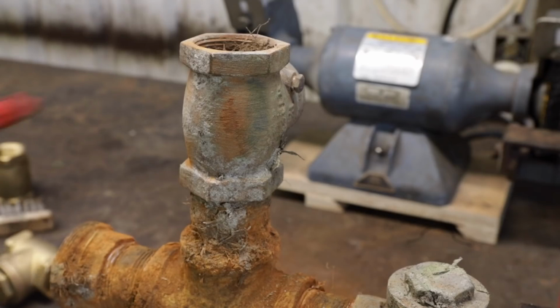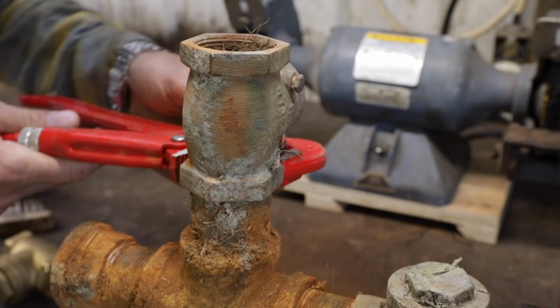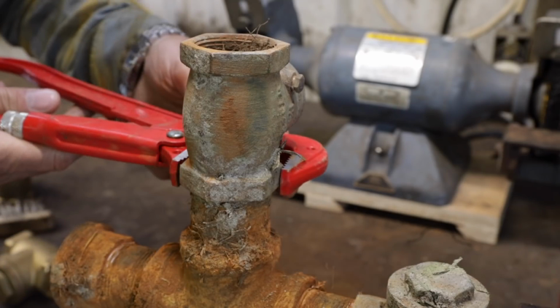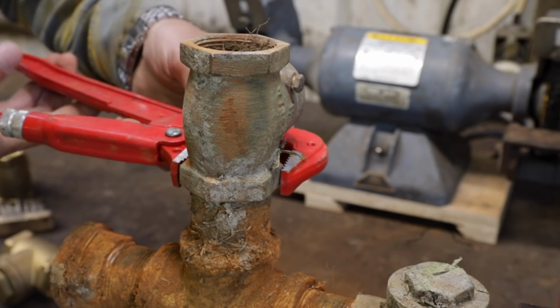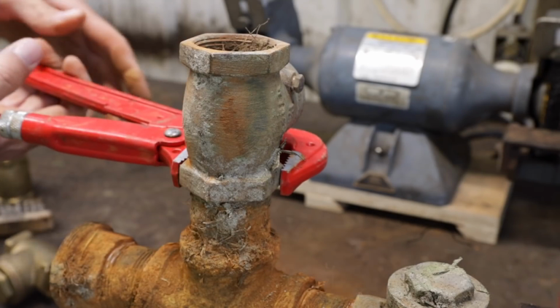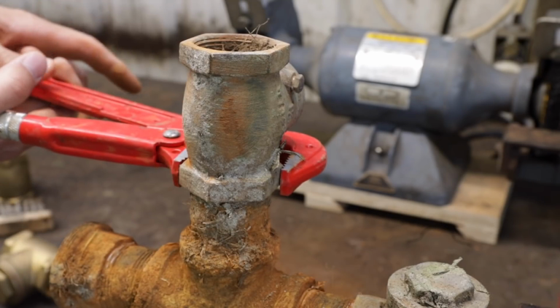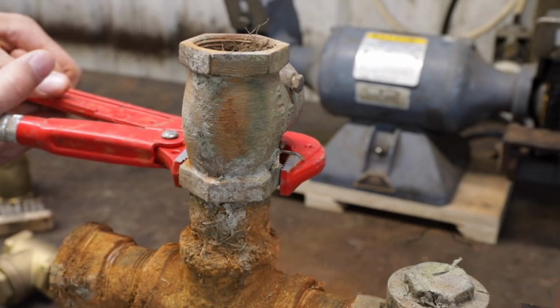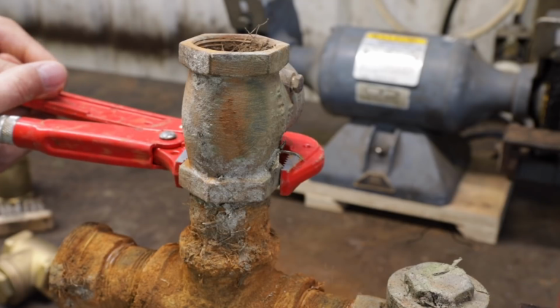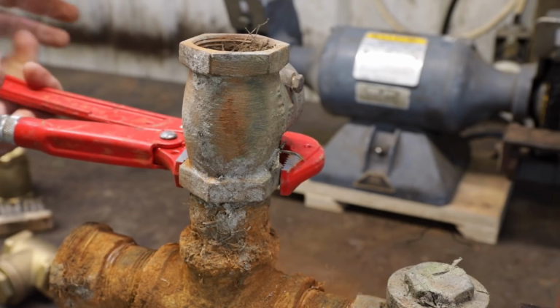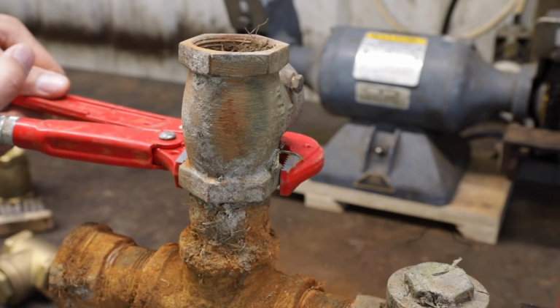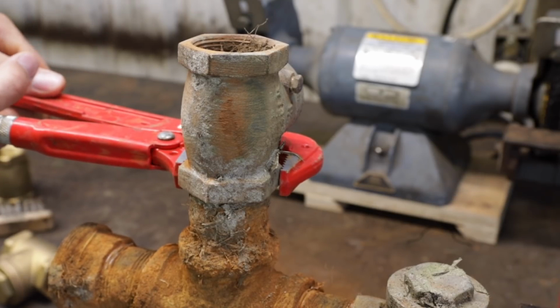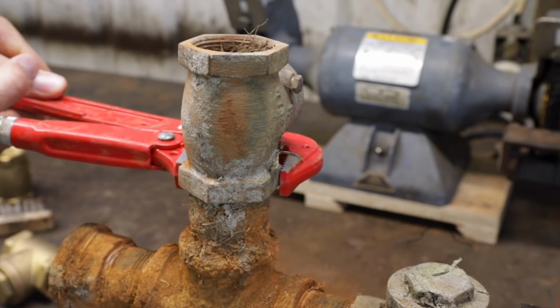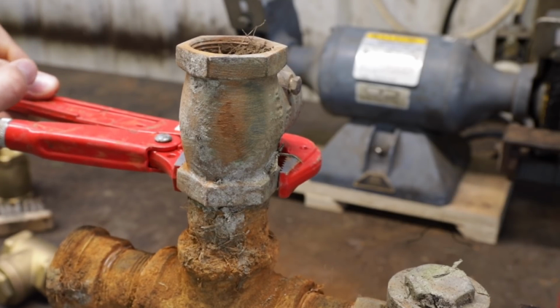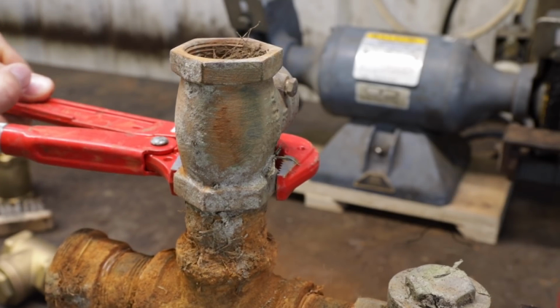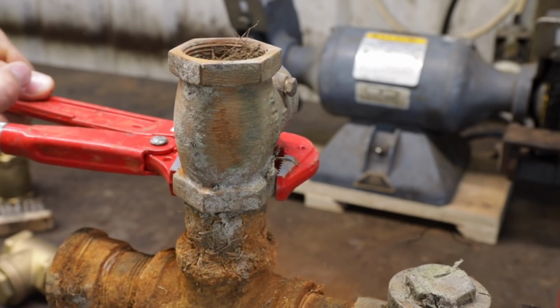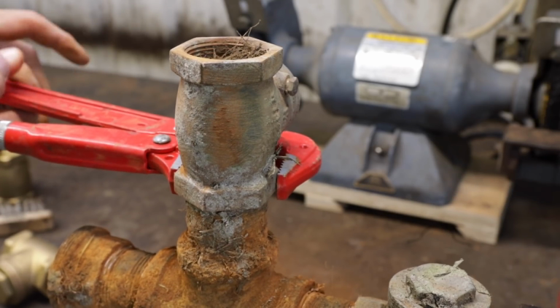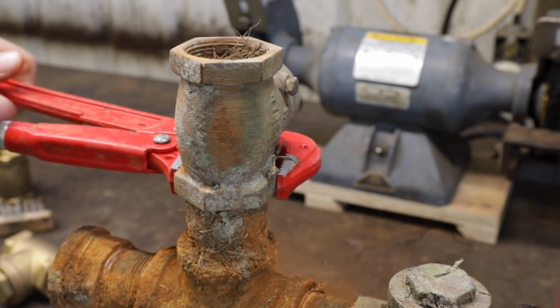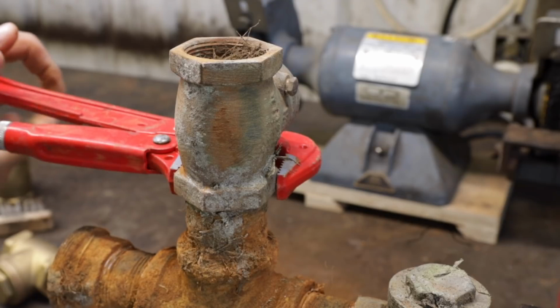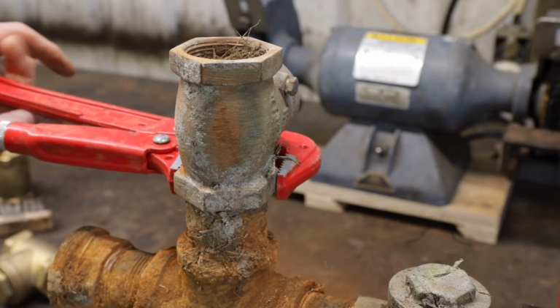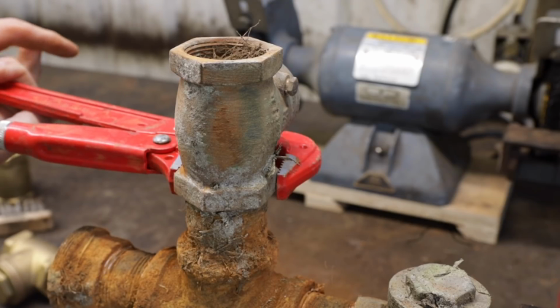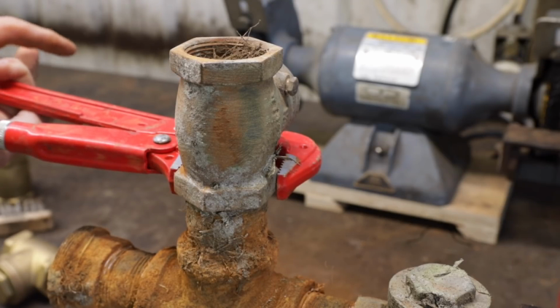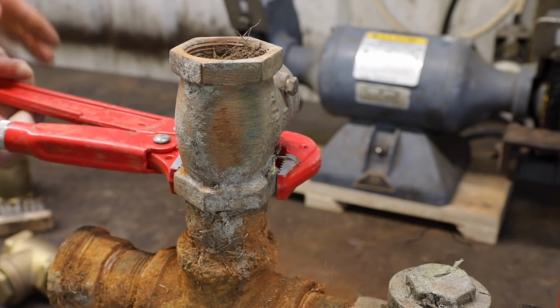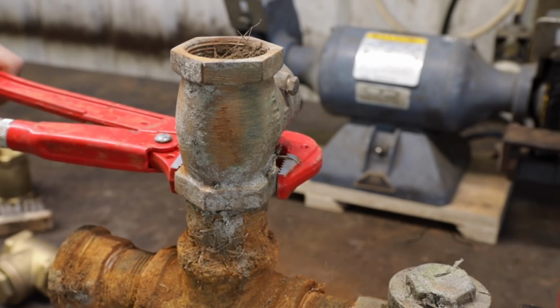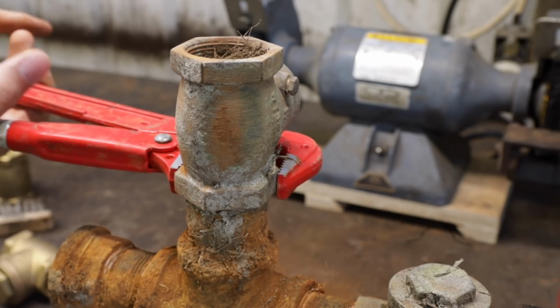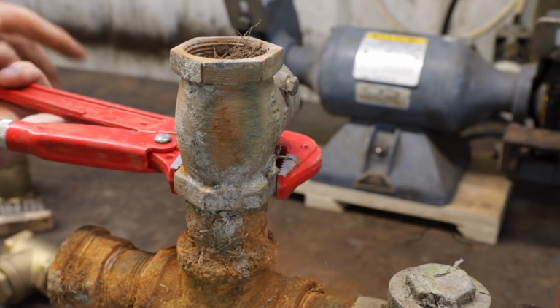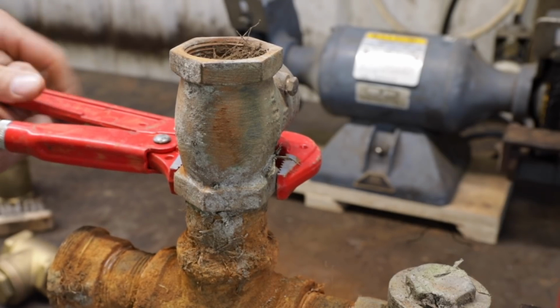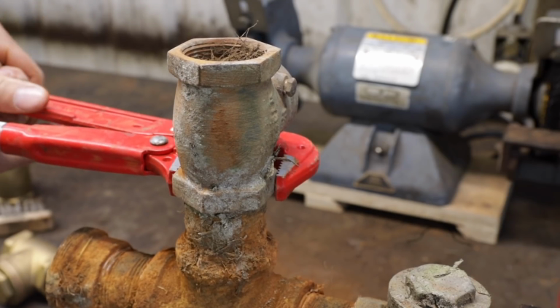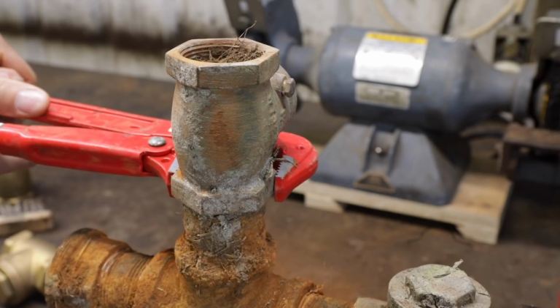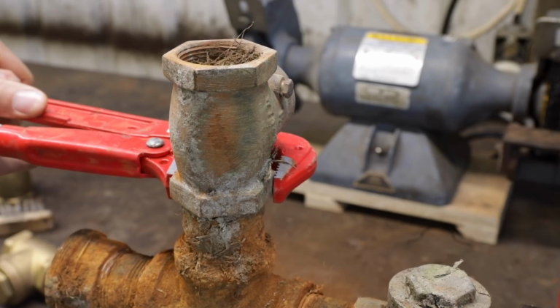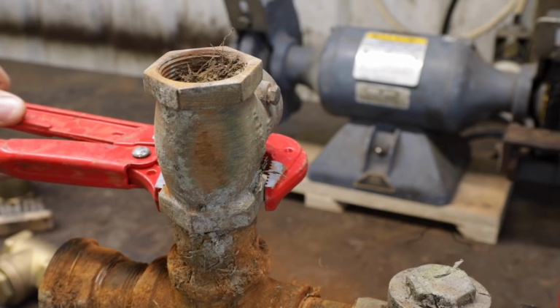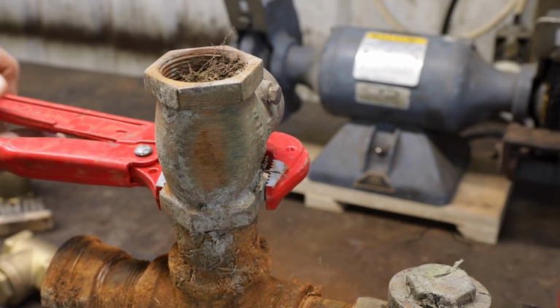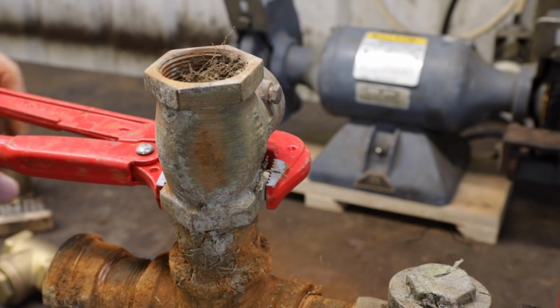A couple of you guys commented on maybe we should be using galvanized pipe so that it doesn't corrode like this. It doesn't seem to make any difference. This stuff was all galvanized, and it's just — it's made in China. I don't know that you can even buy good quality galvanized pipe anymore that isn't made in China.